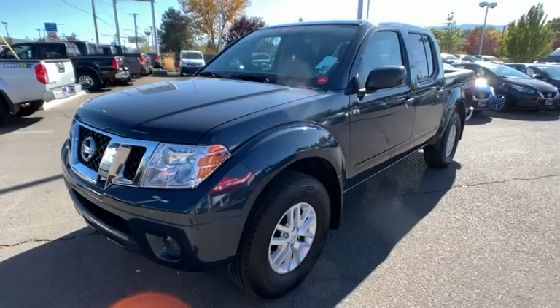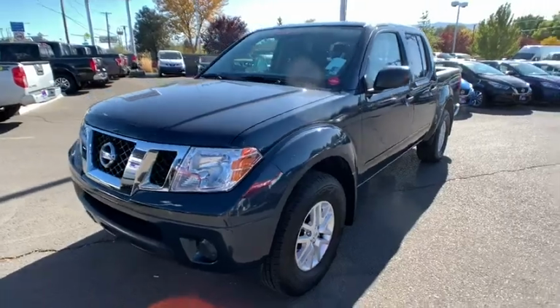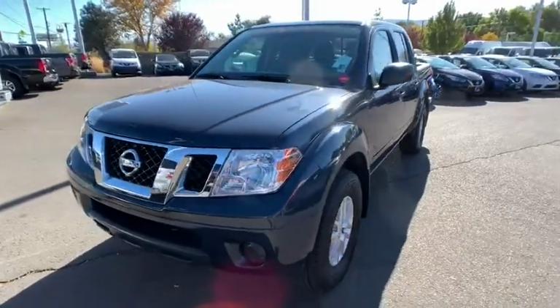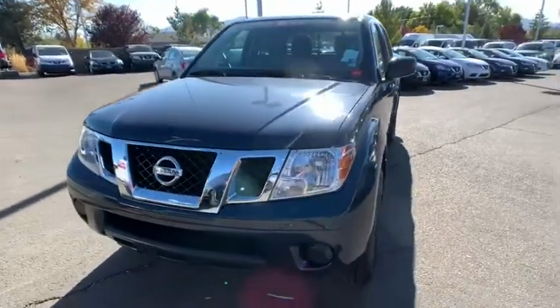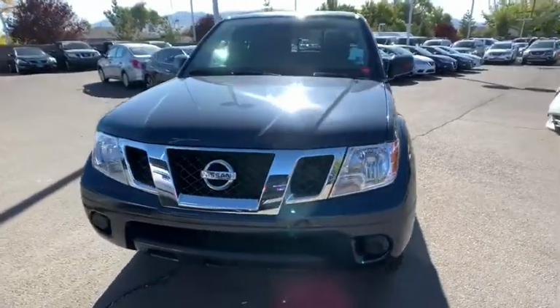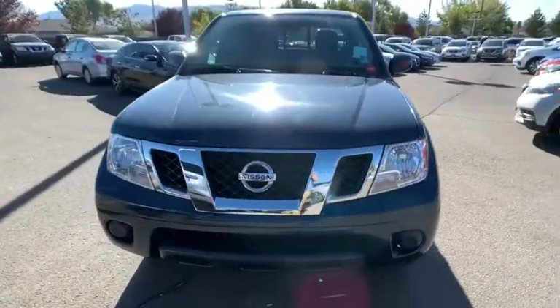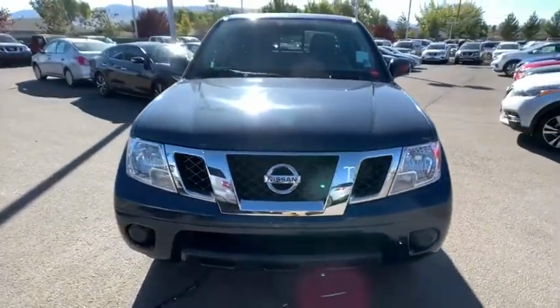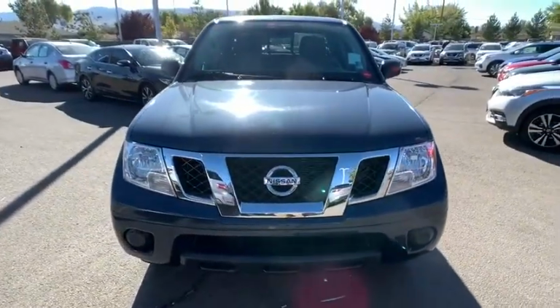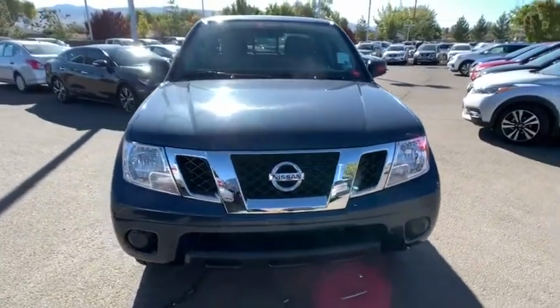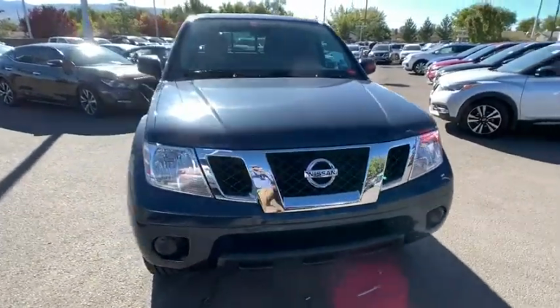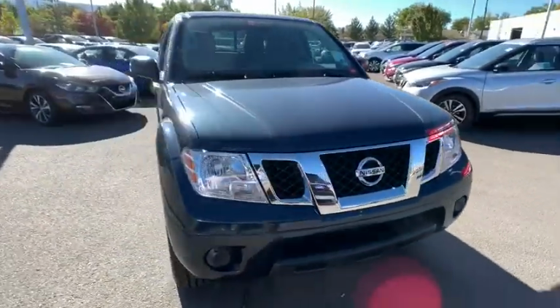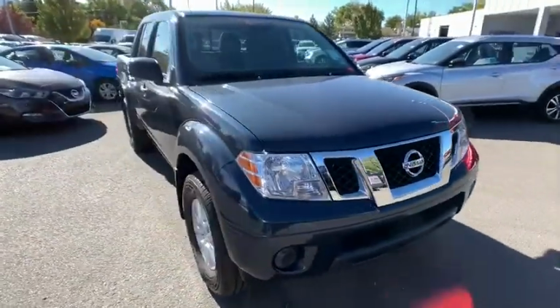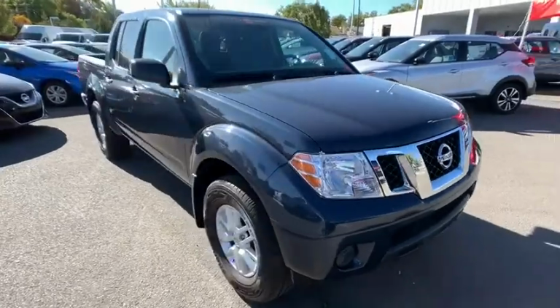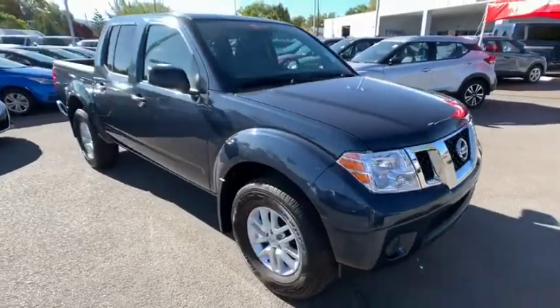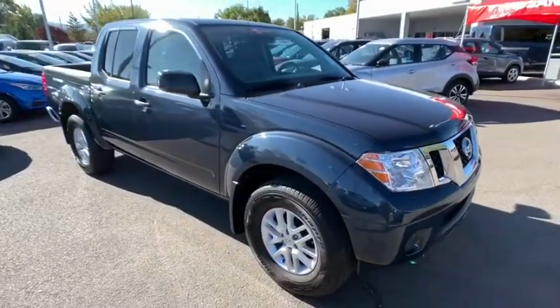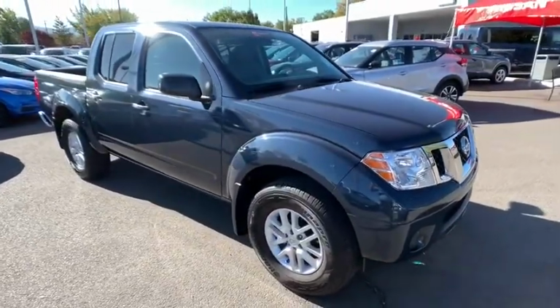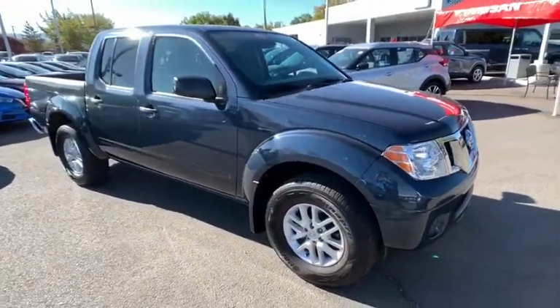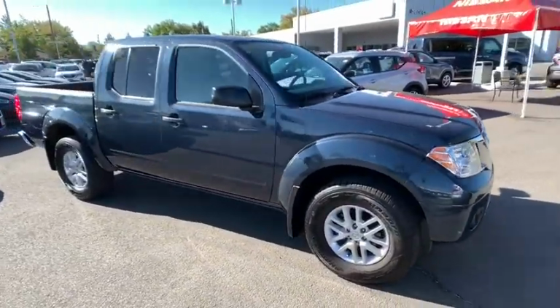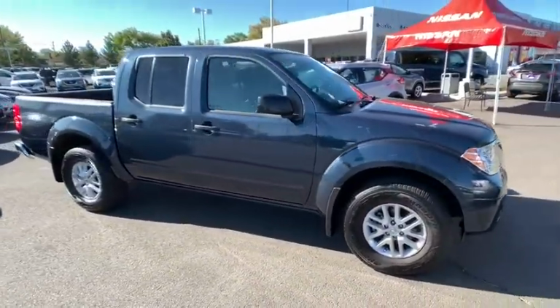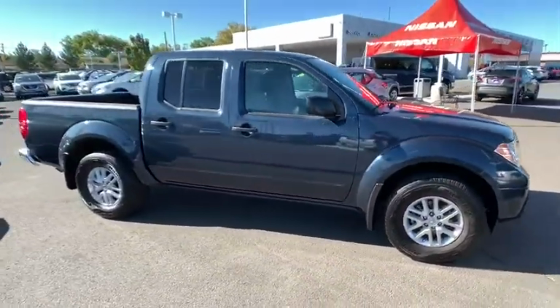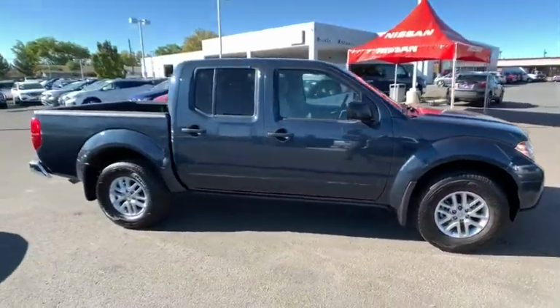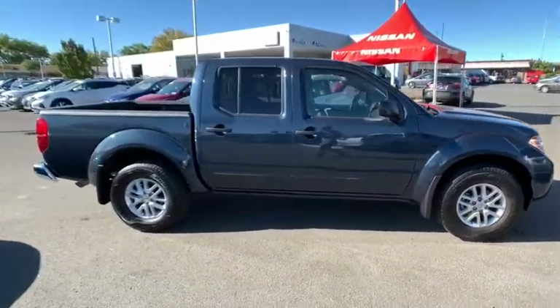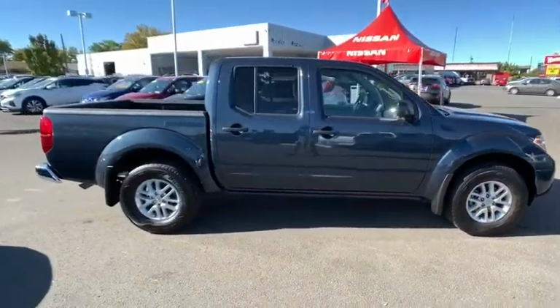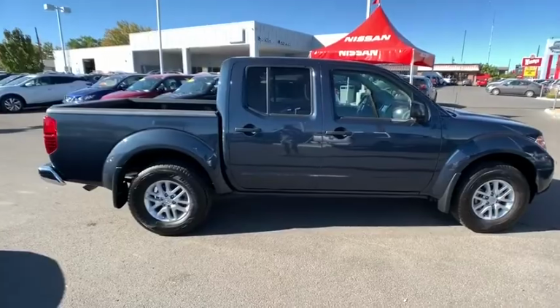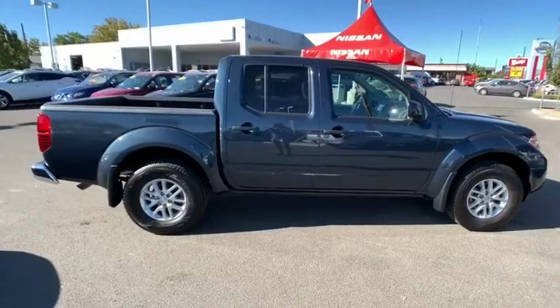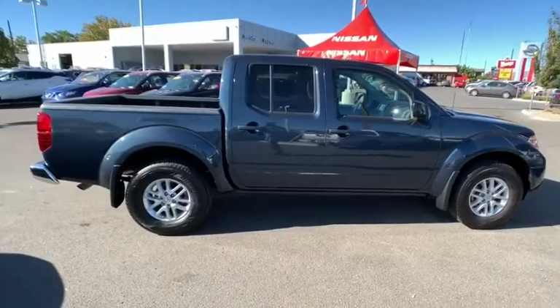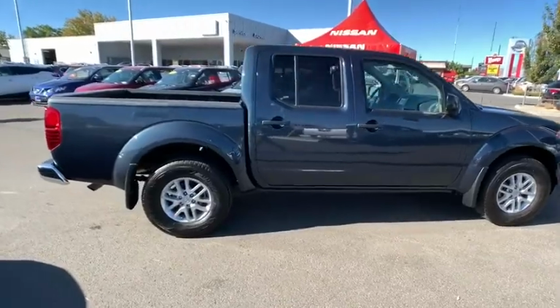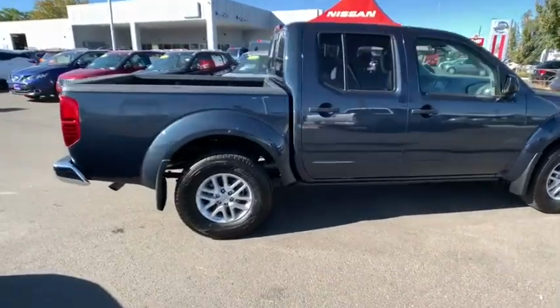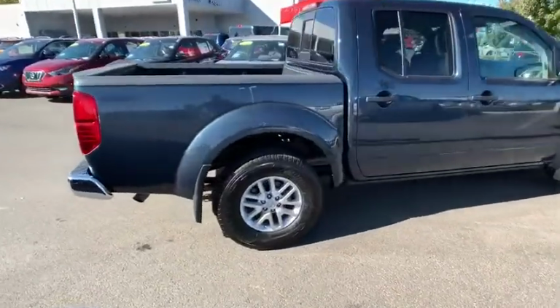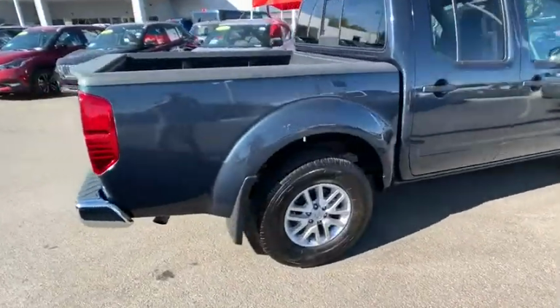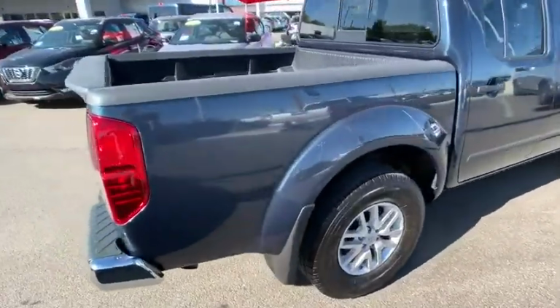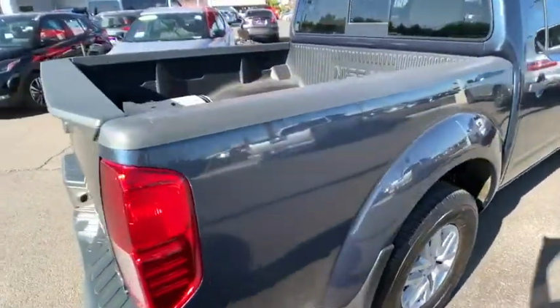Looking for the right vehicle? Check out the 2019 Nissan Frontier. The Nissan Frontier offers a full-length, fully boxed frame for strength, serious off-road capabilities, and a five-star rating for side impact crash safety.